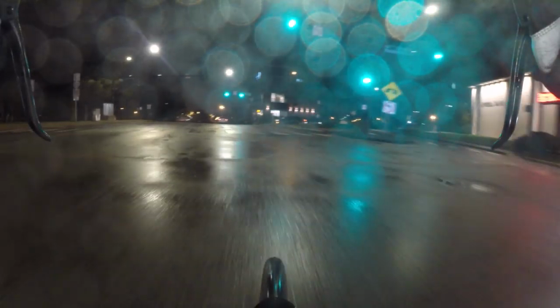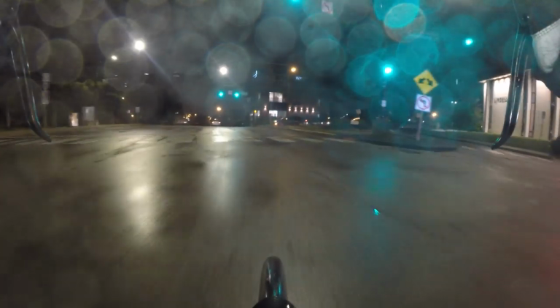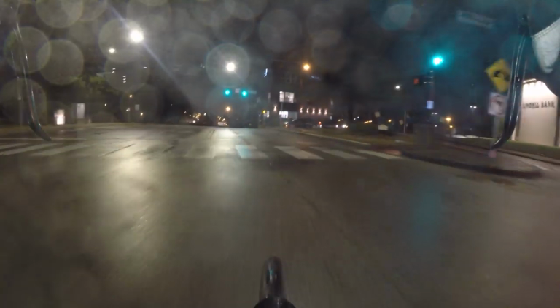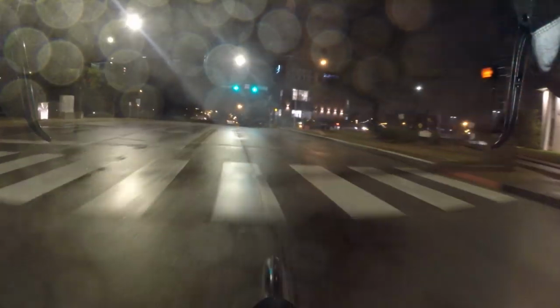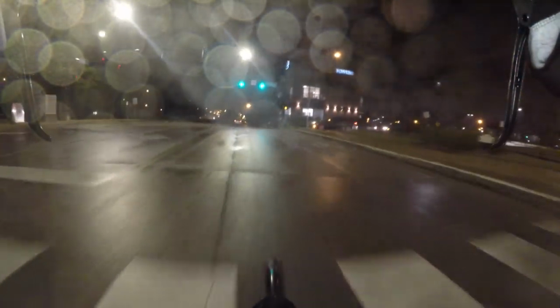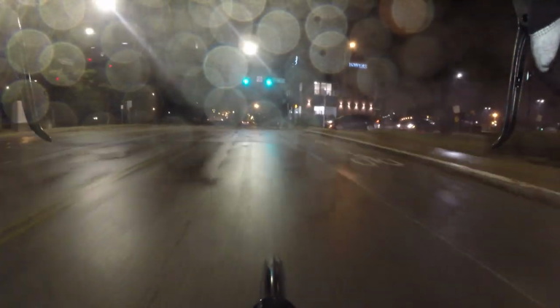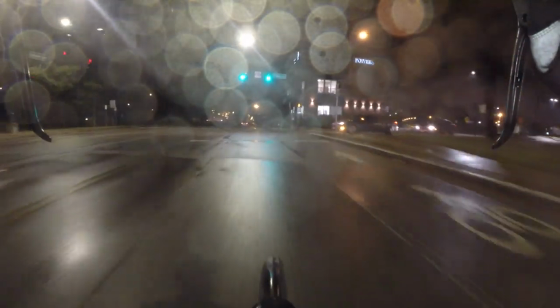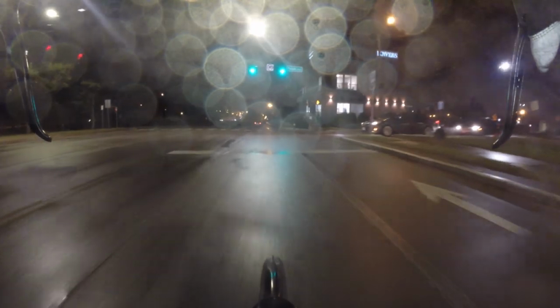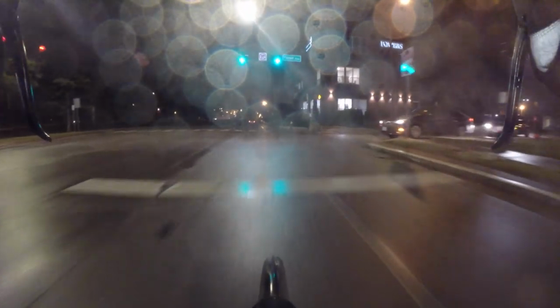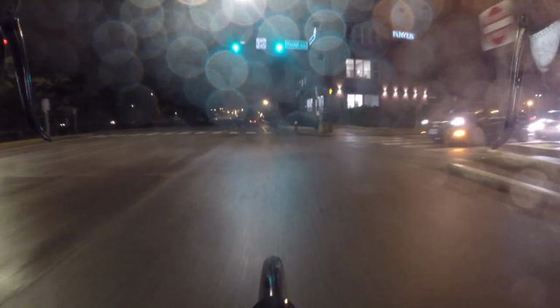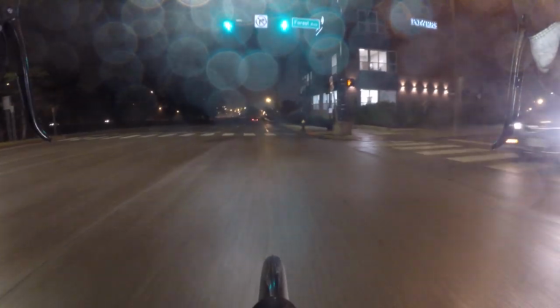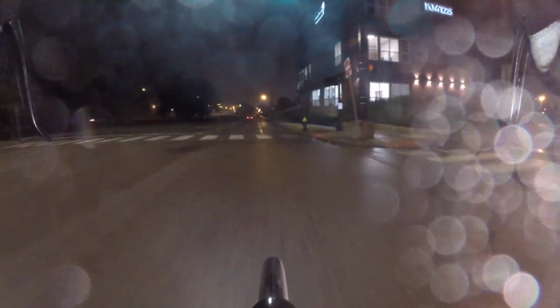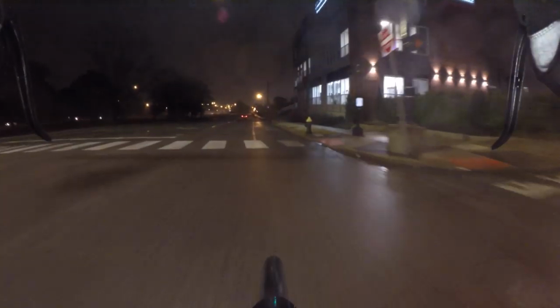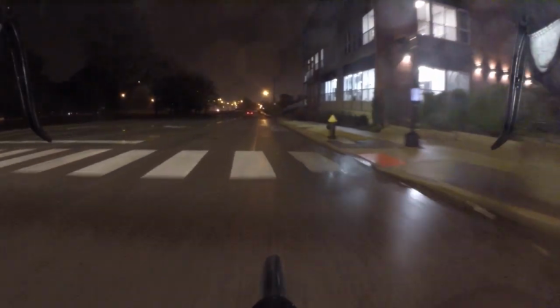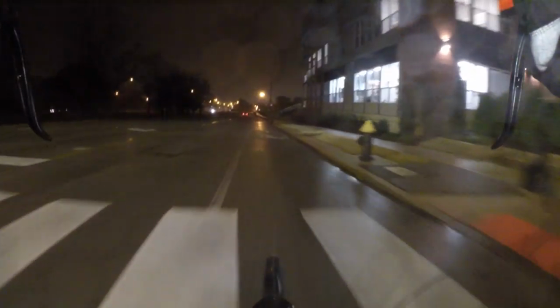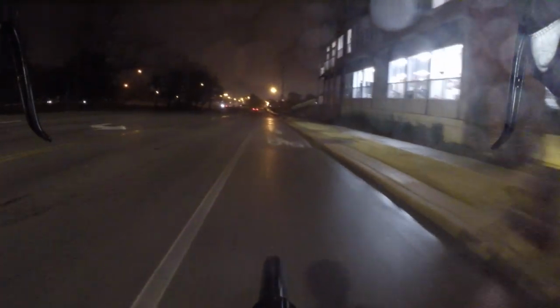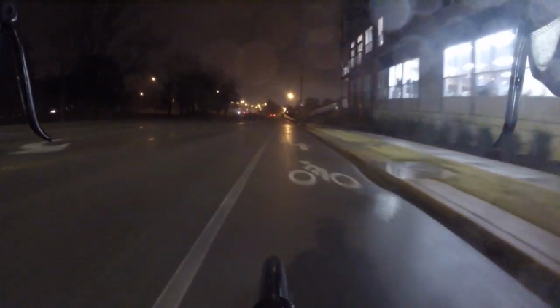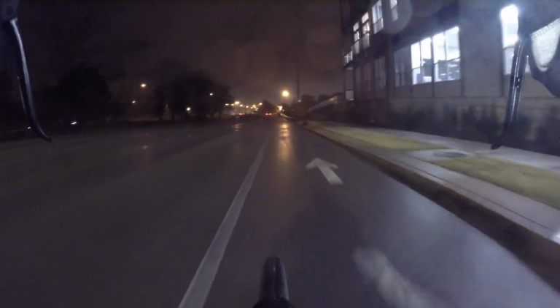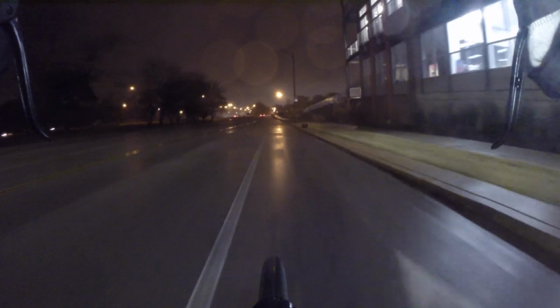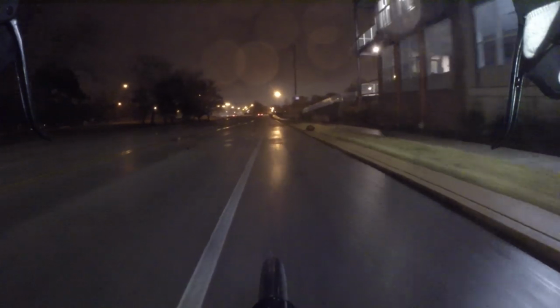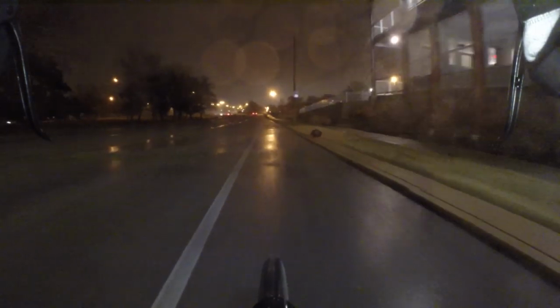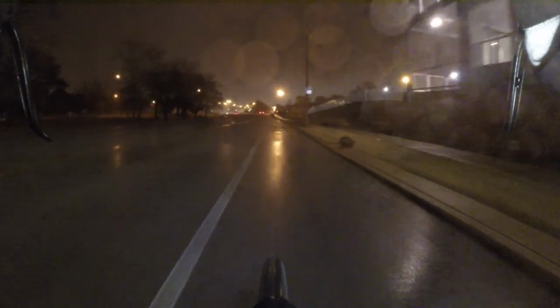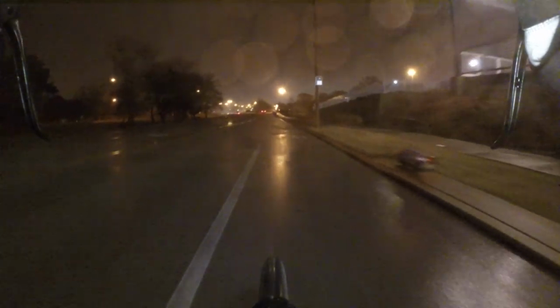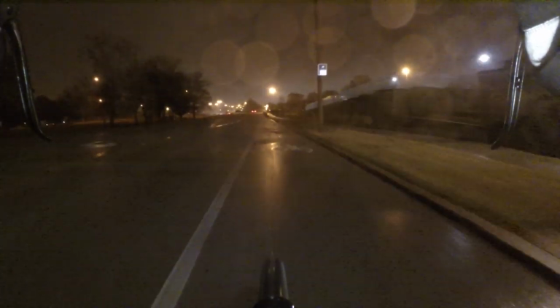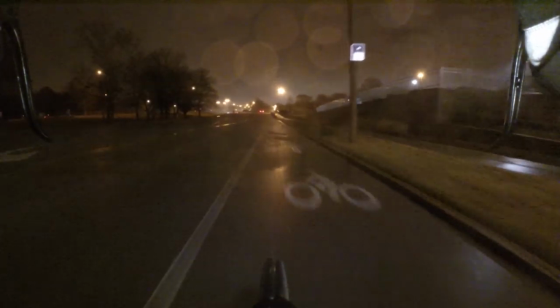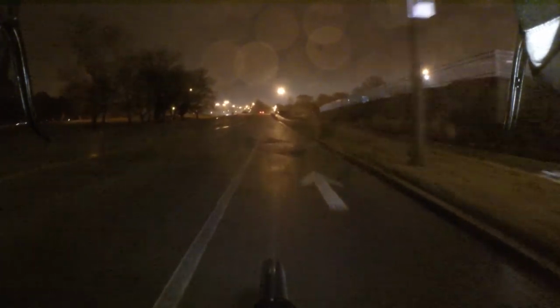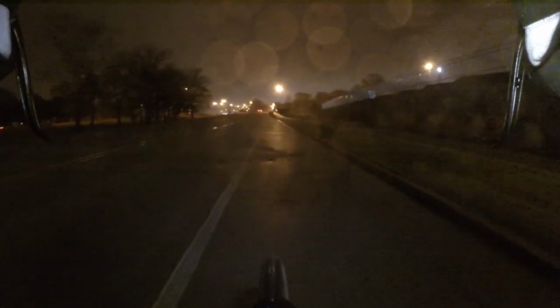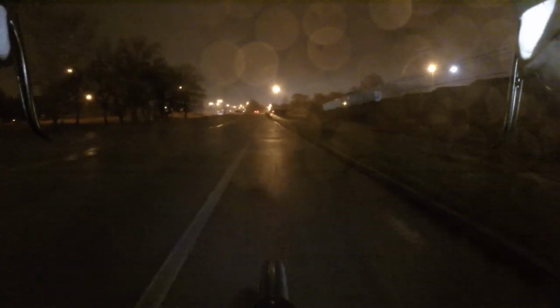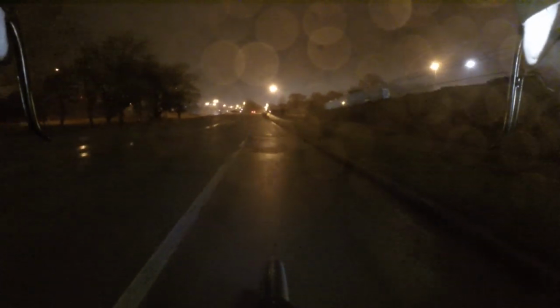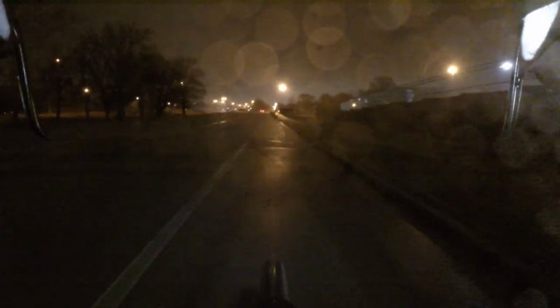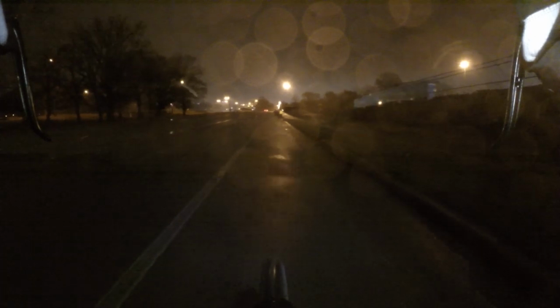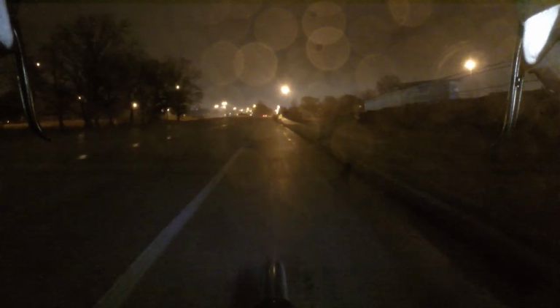Look at it! Woo, bike lane! Riding in the bike lane. Just got to watch out for that paint on the road.